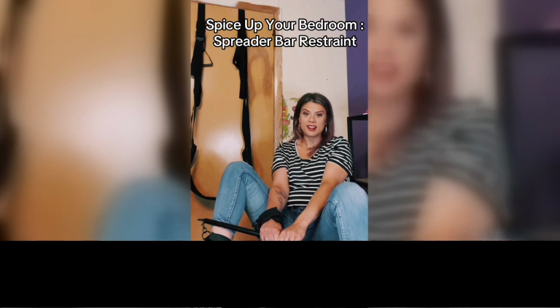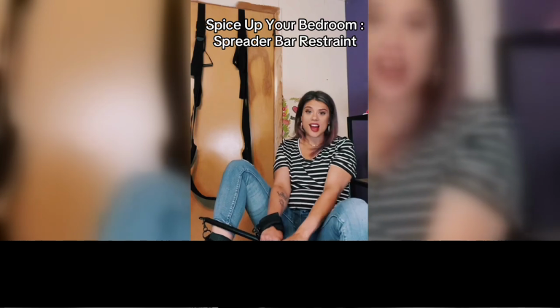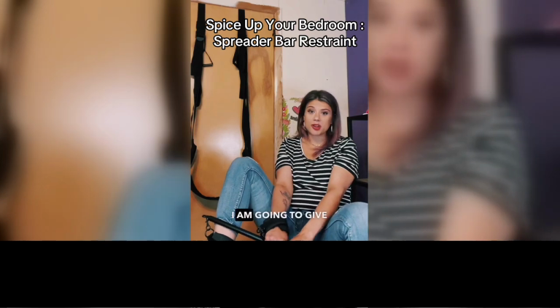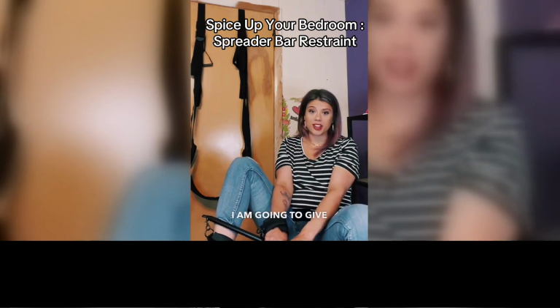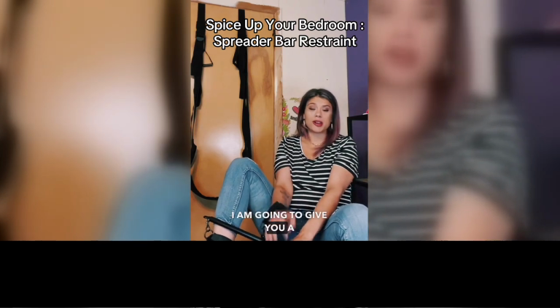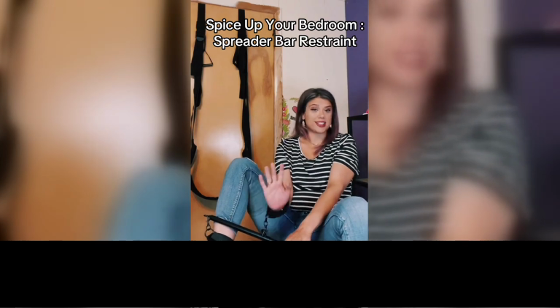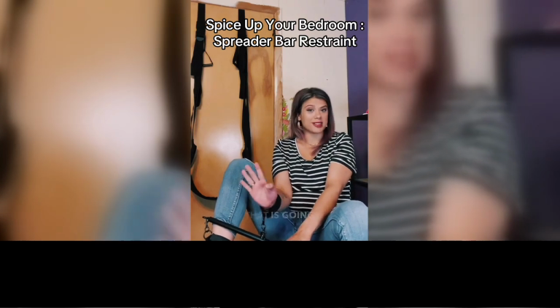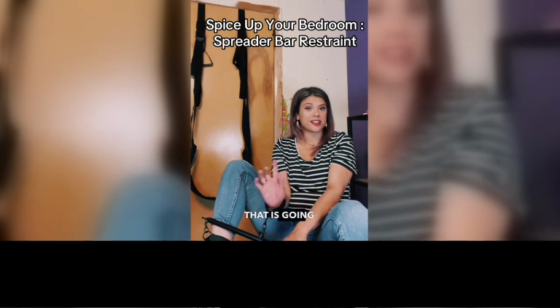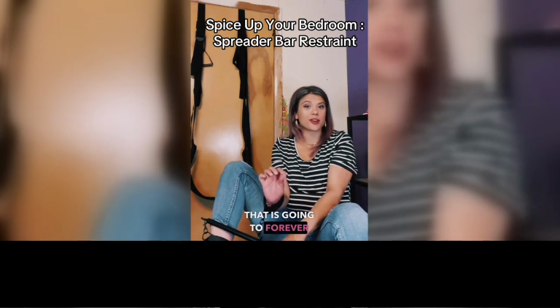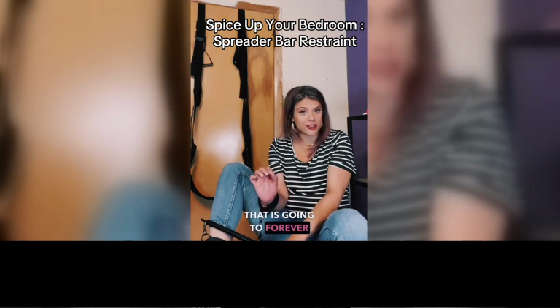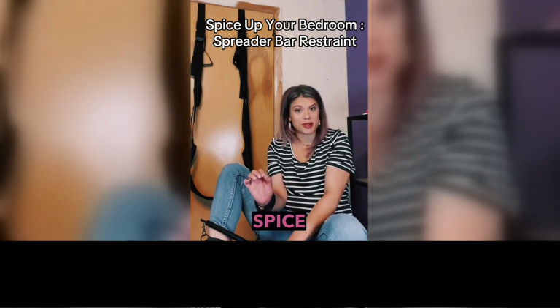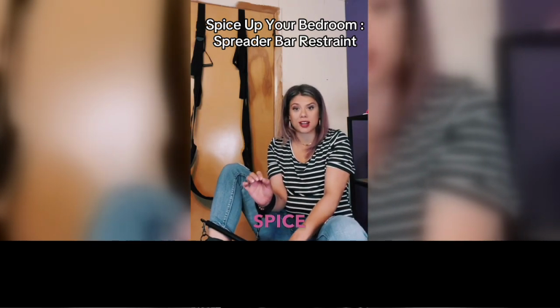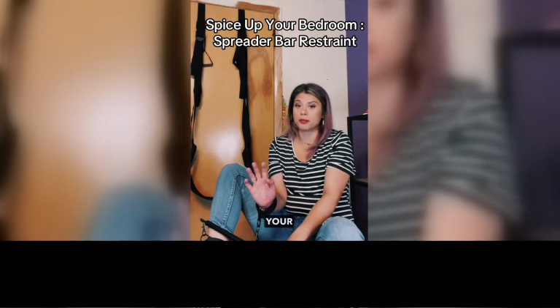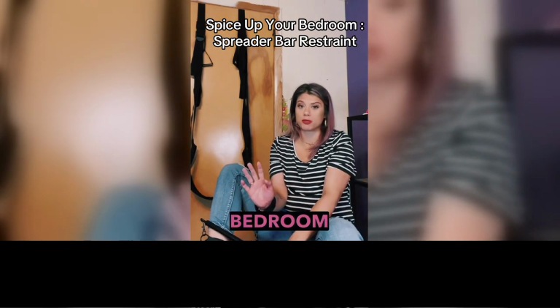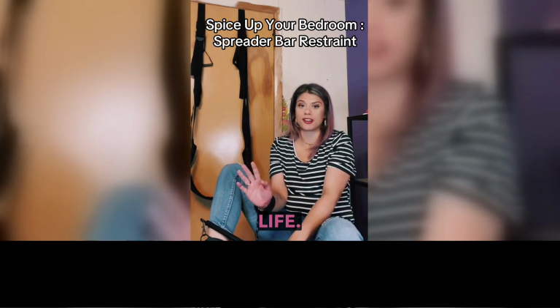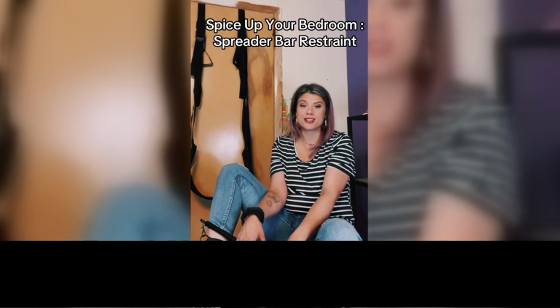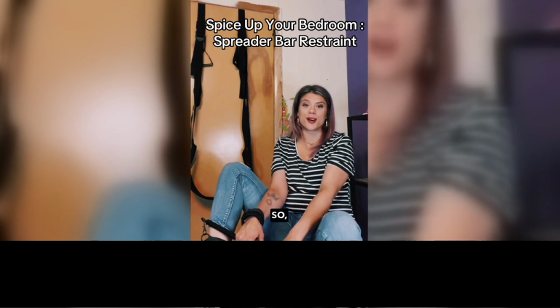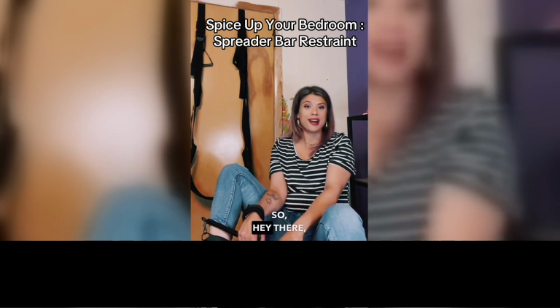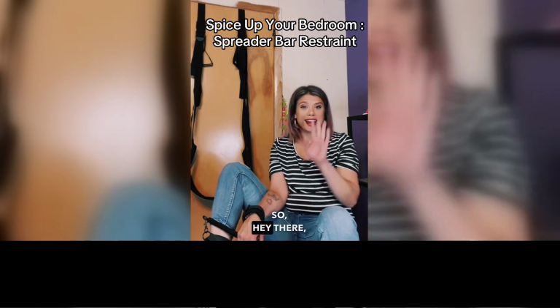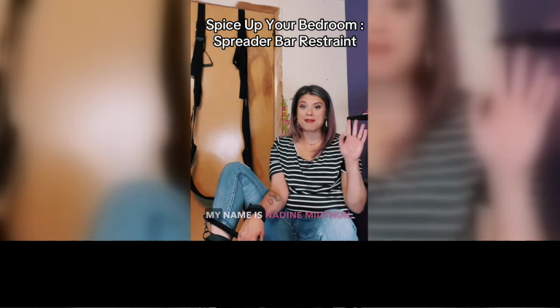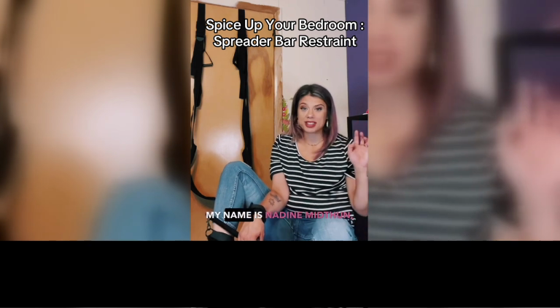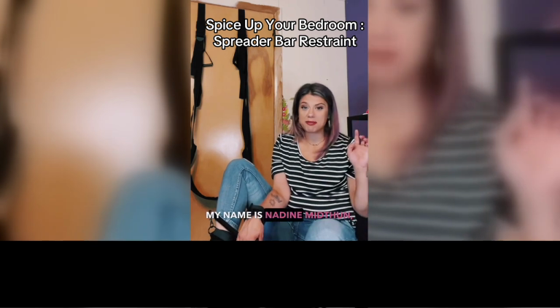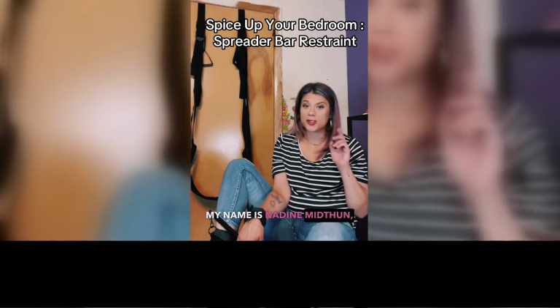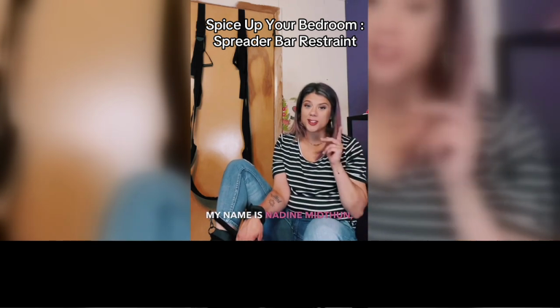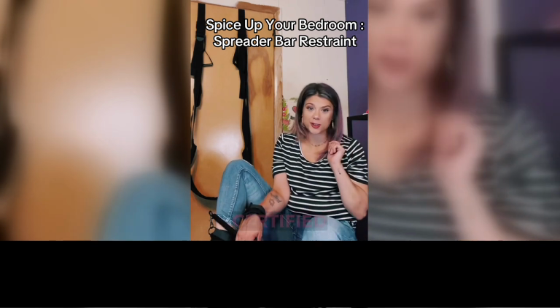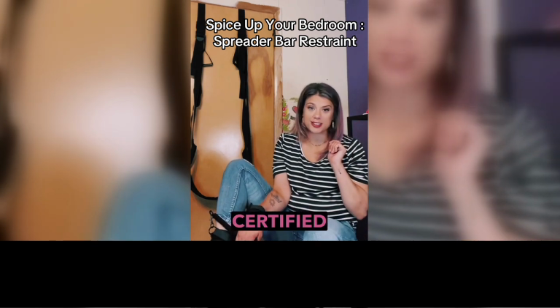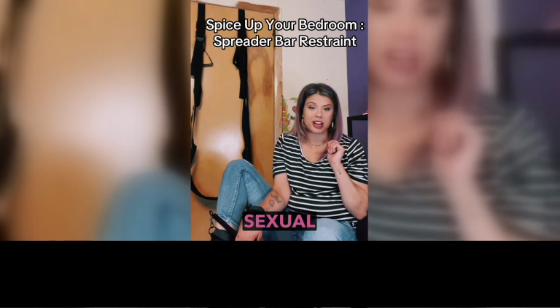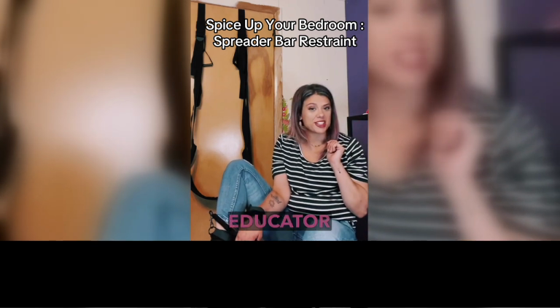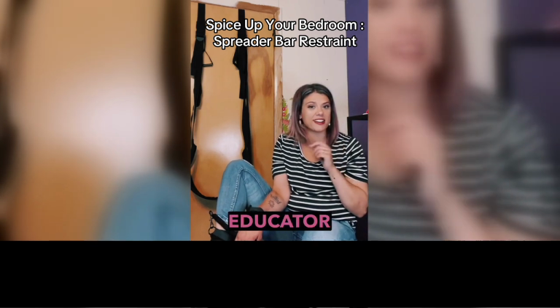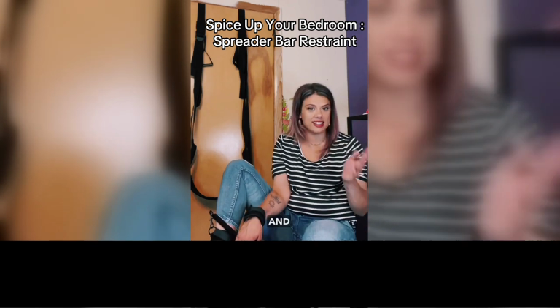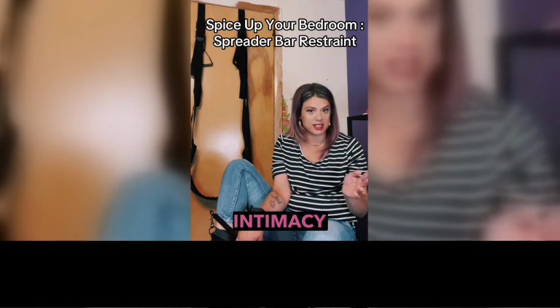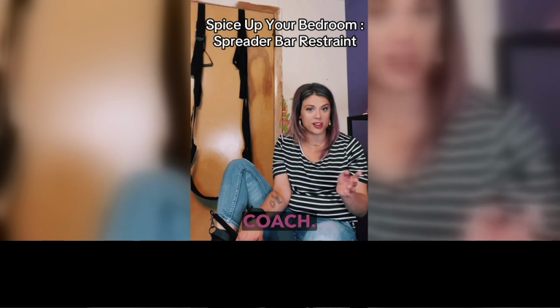I am going to give you a tip that is going to forever spice up your bedroom life. Hey there, my name is Nadine Midtune, your certified sexual health educator and intimacy coach.